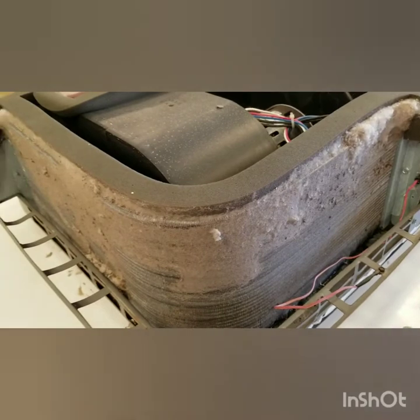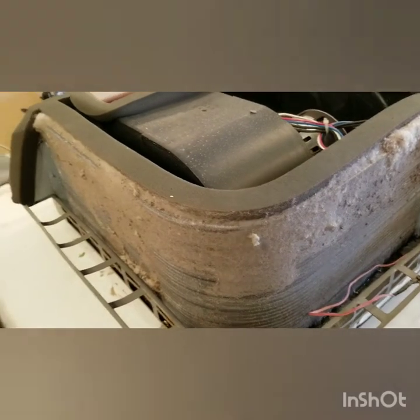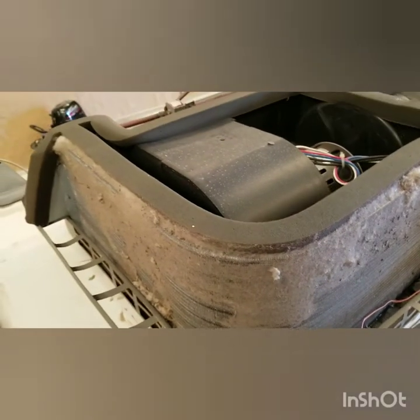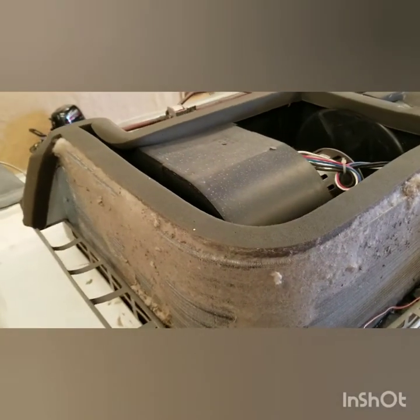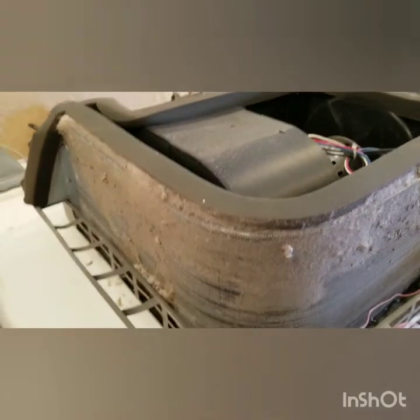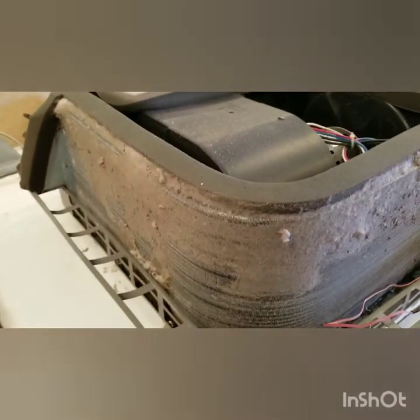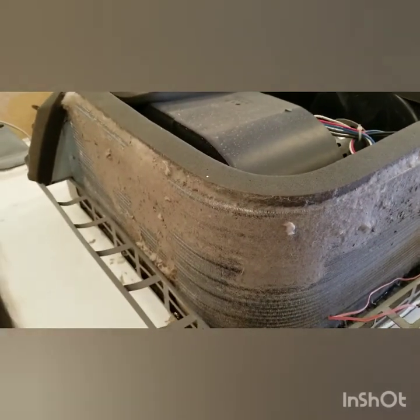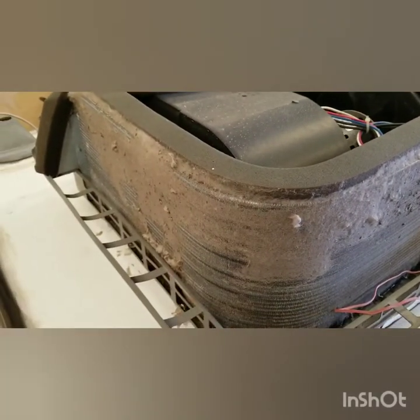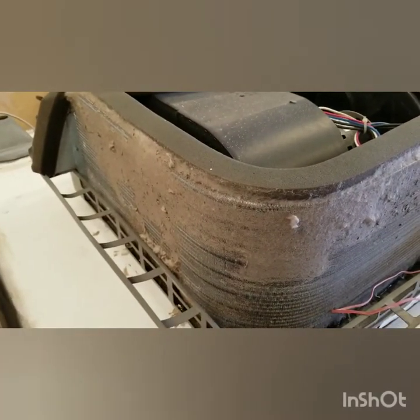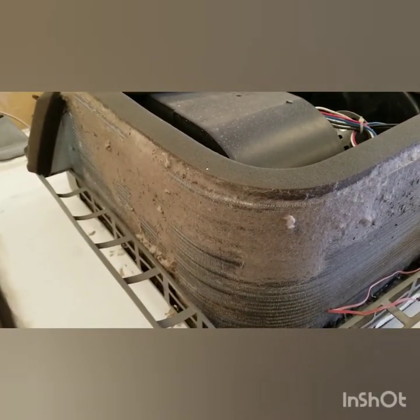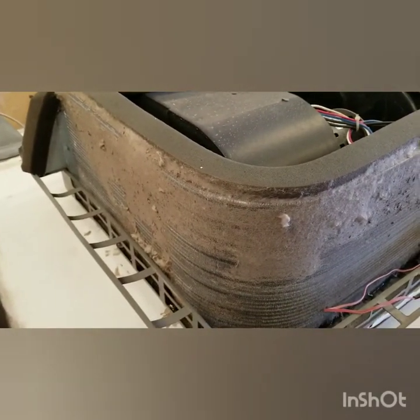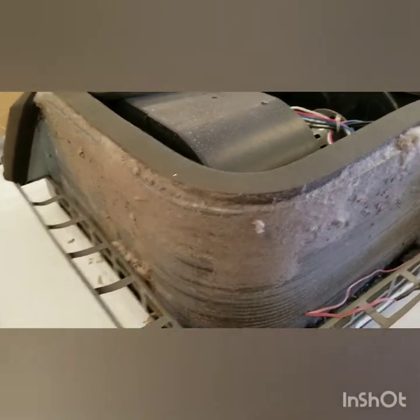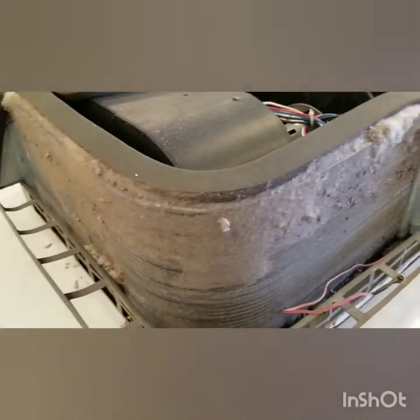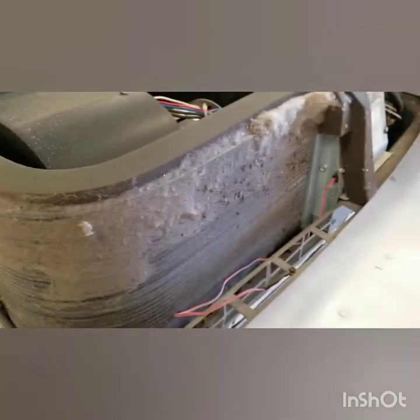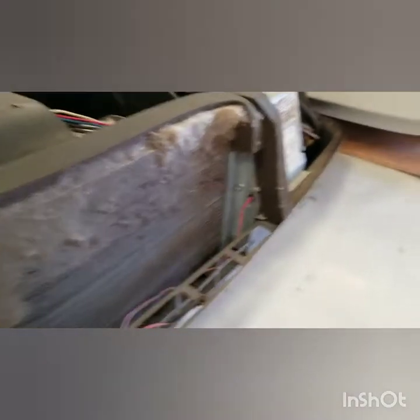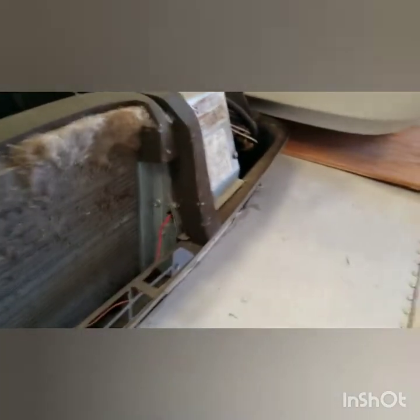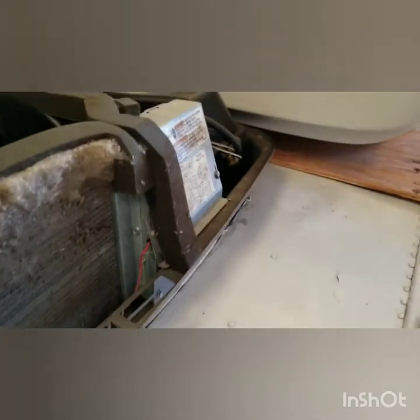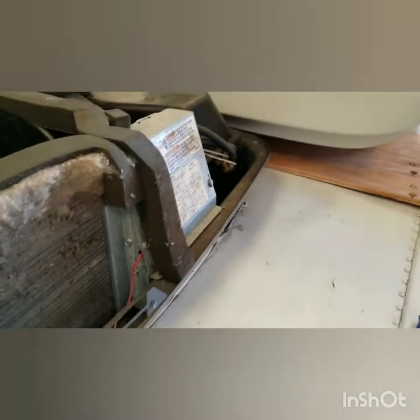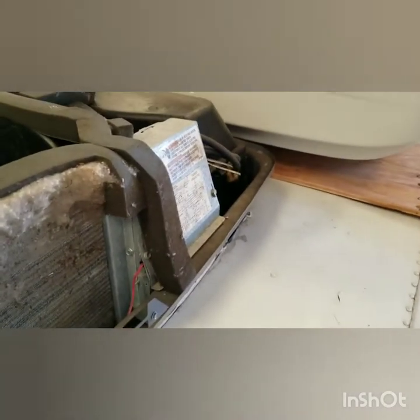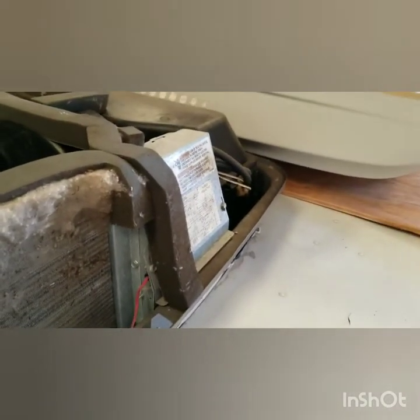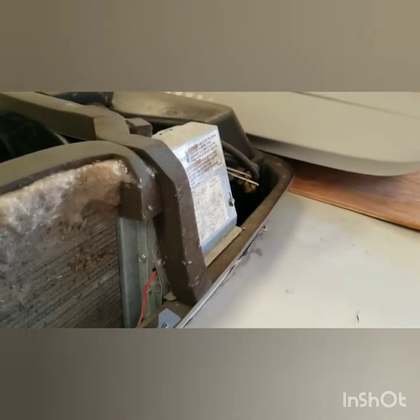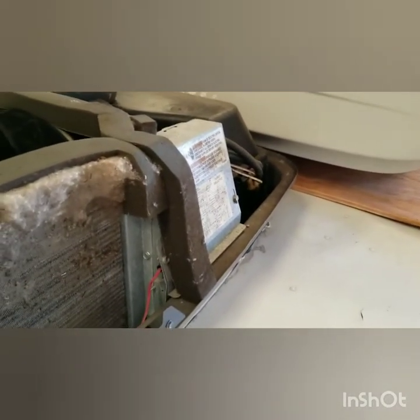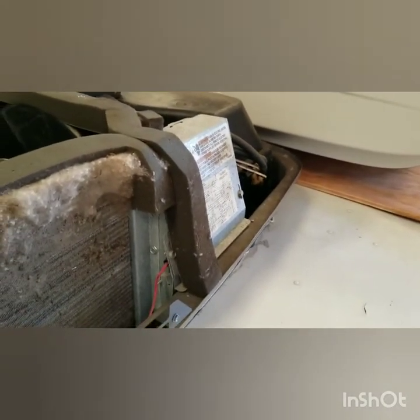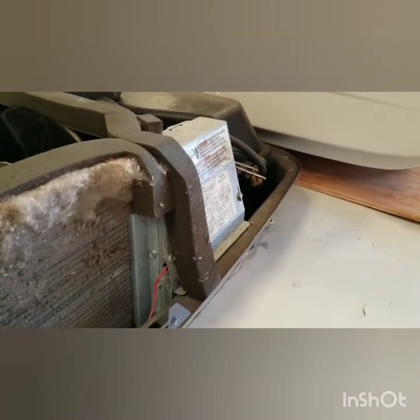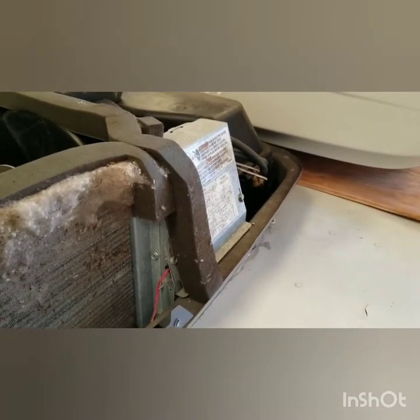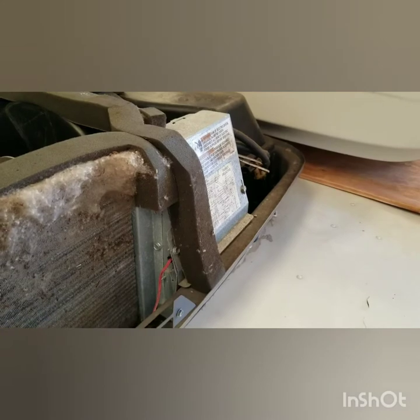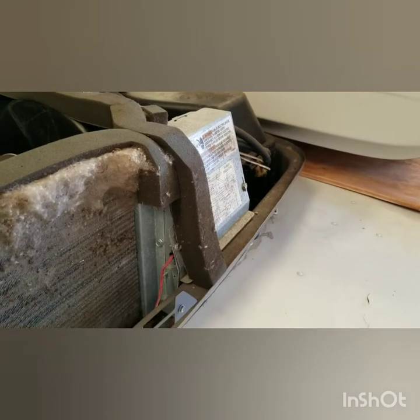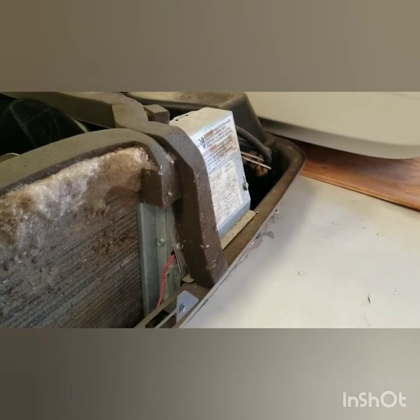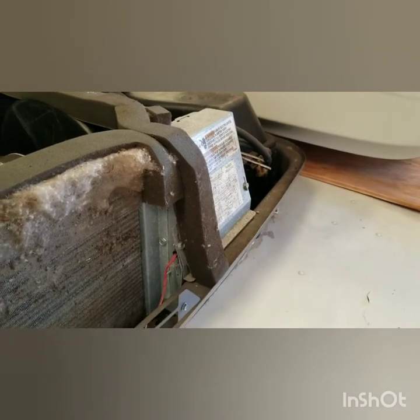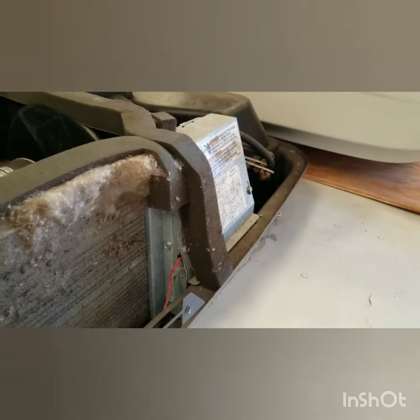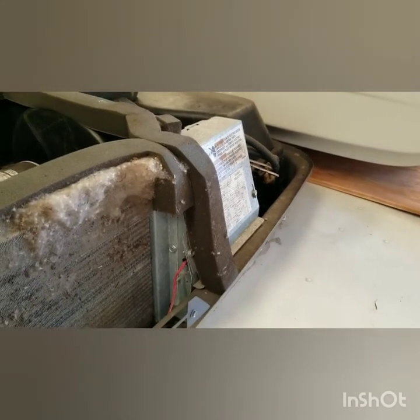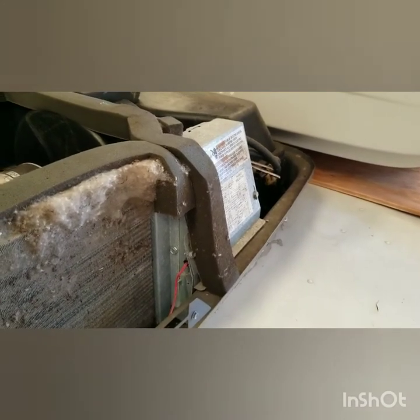I'll show you how it turns out after the fact. Tomorrow I'm going to be putting a micro air soft start unit in so that I can run it with my Honda 2200 generator.